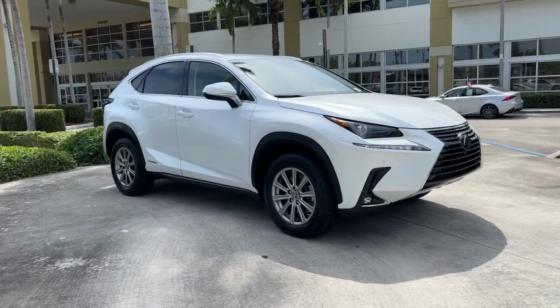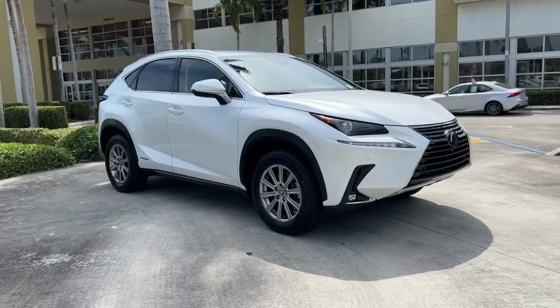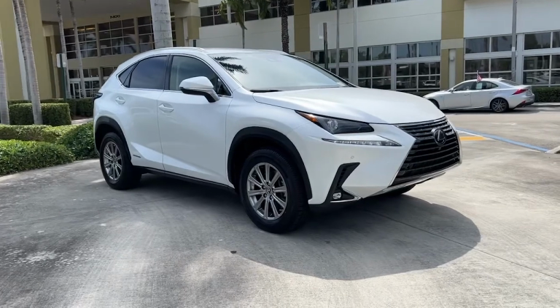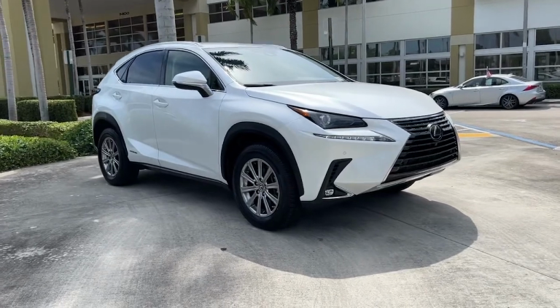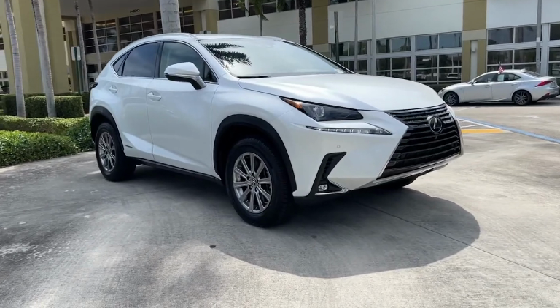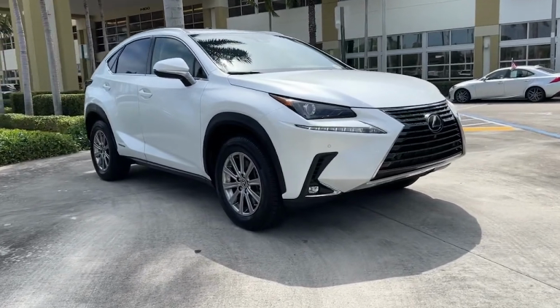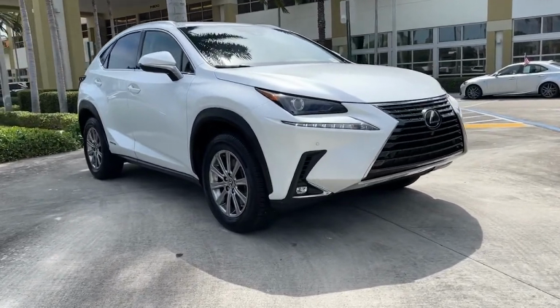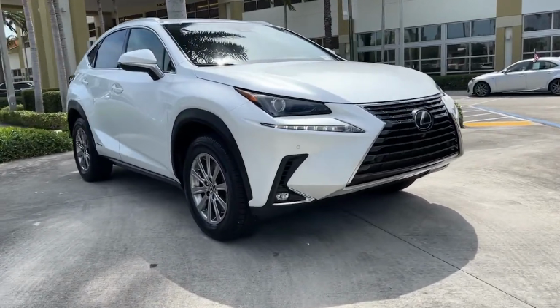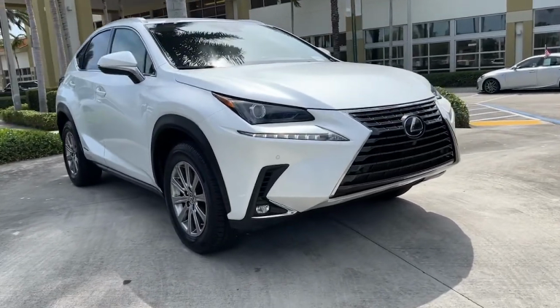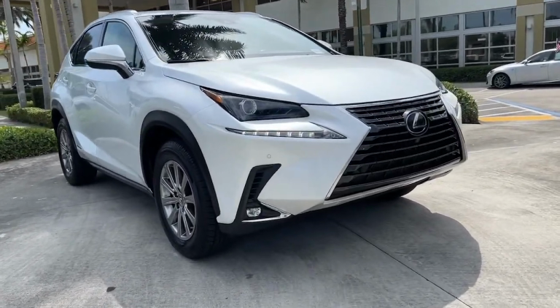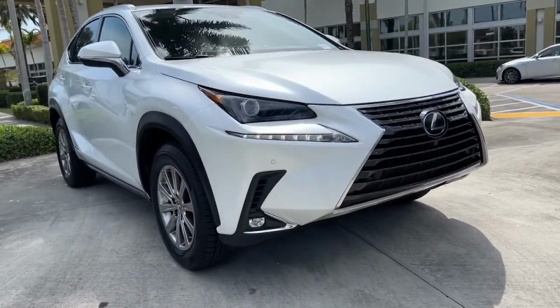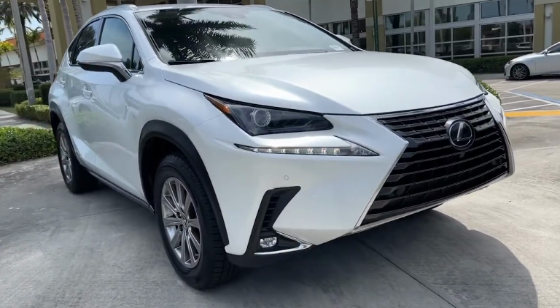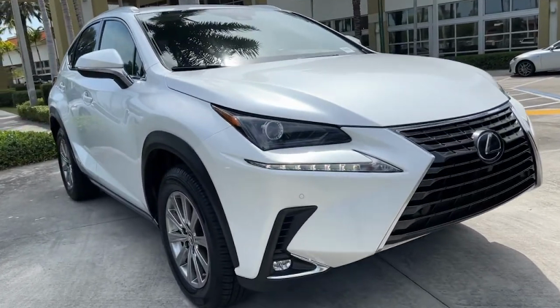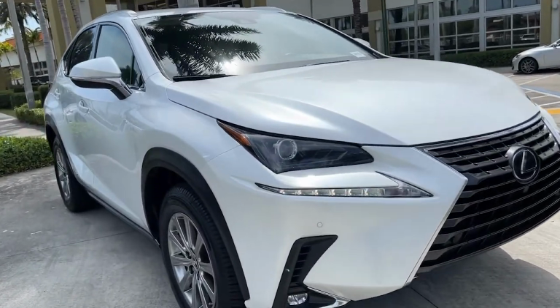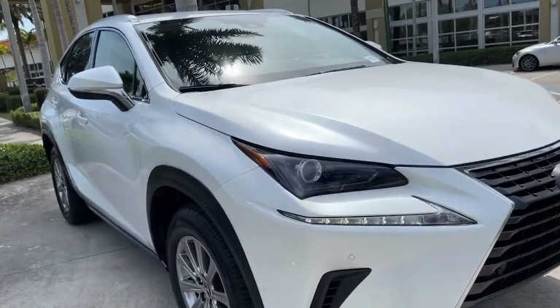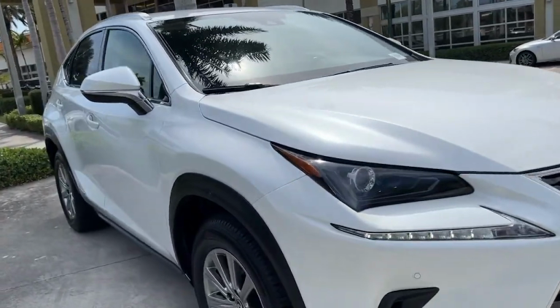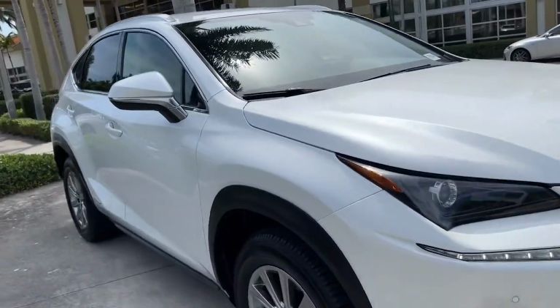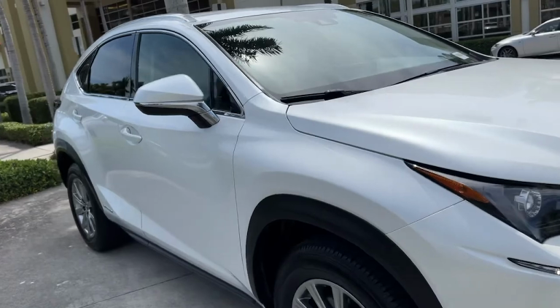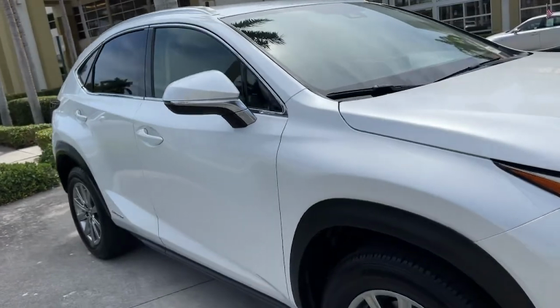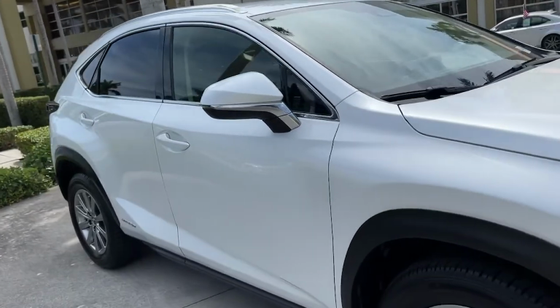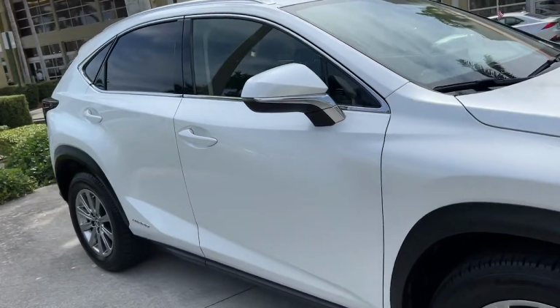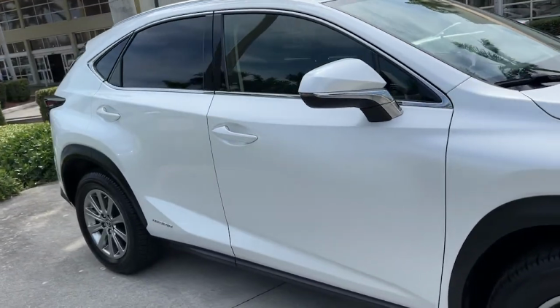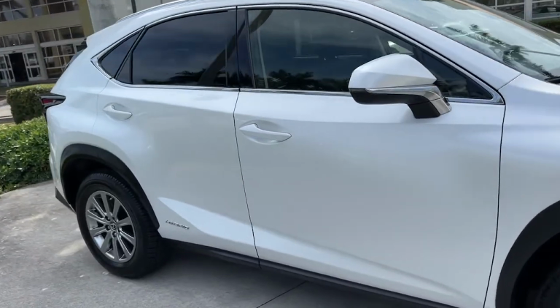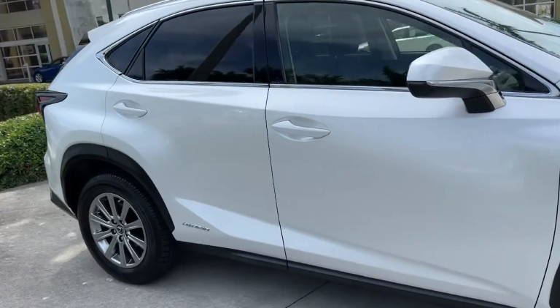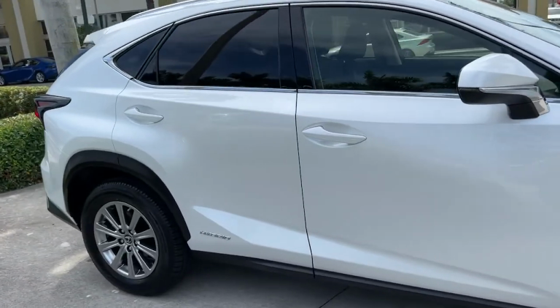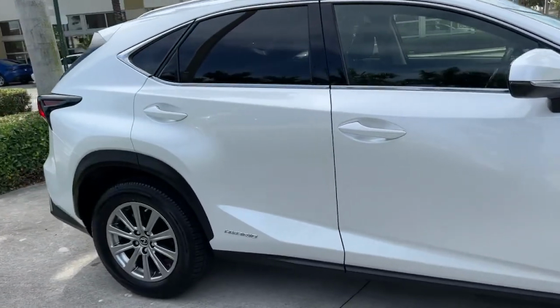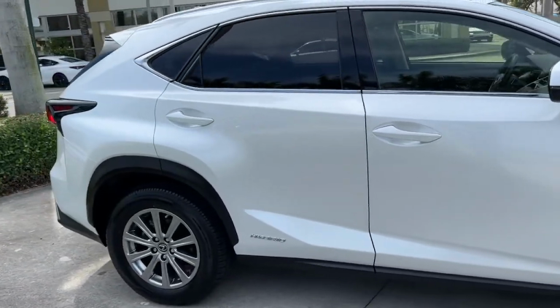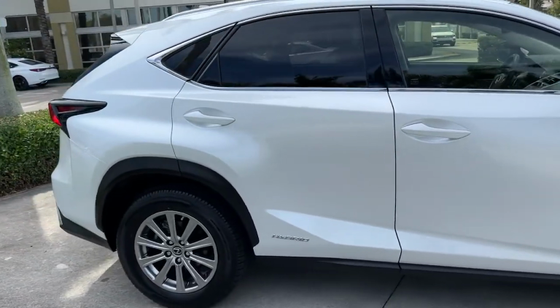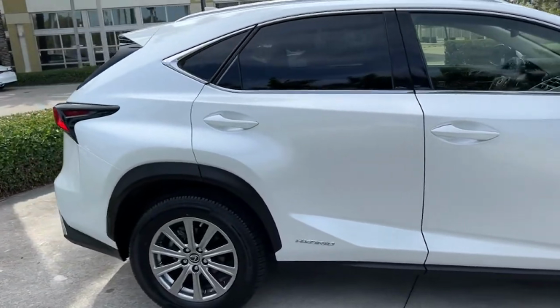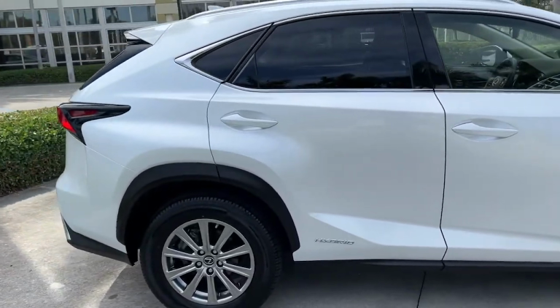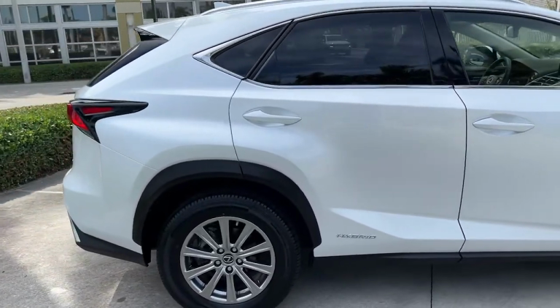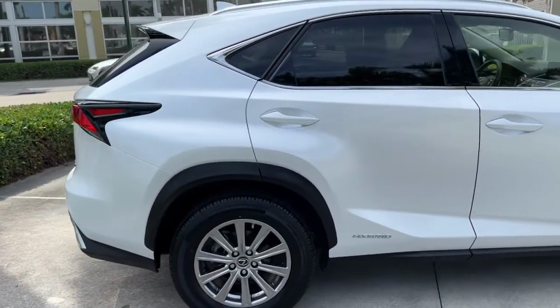Get a feel for the 2020 Lexus NX. With less than 25,000 miles on the odometer, this vehicle provides excellent value.